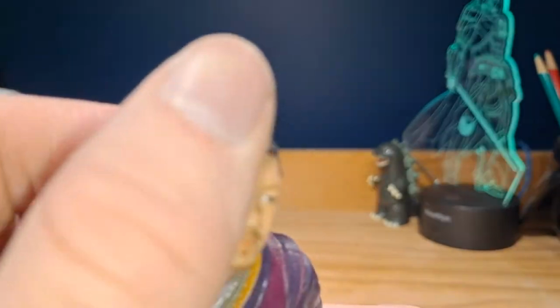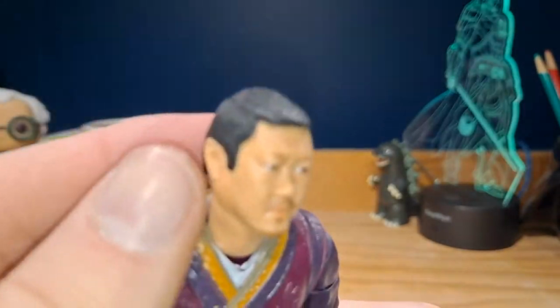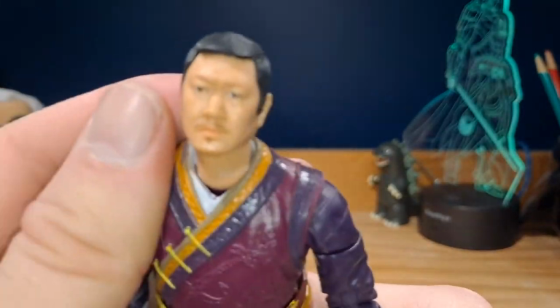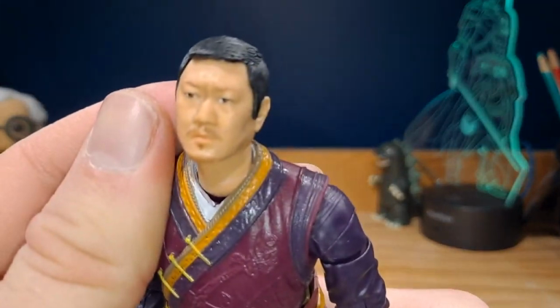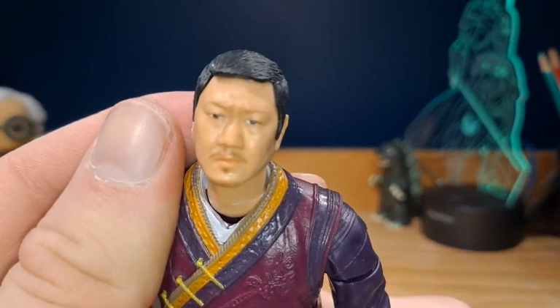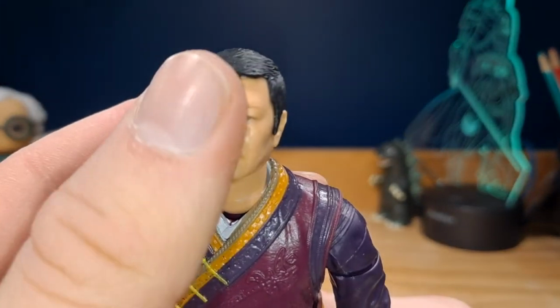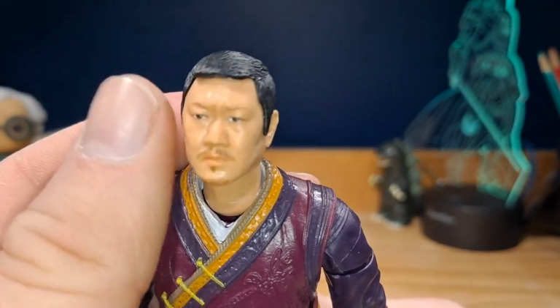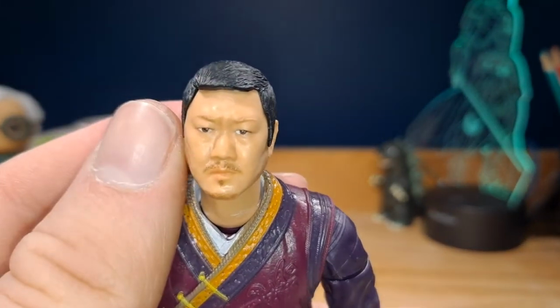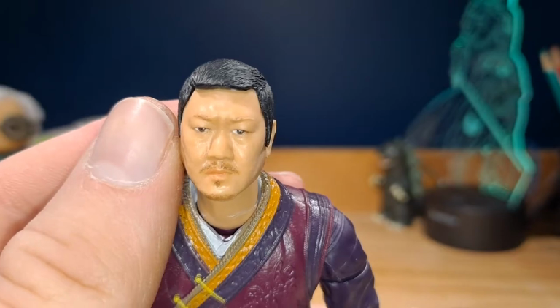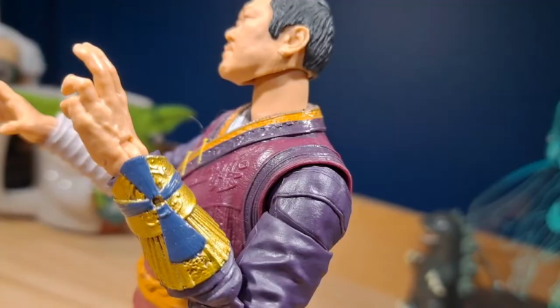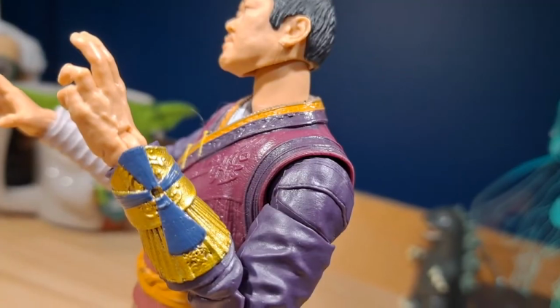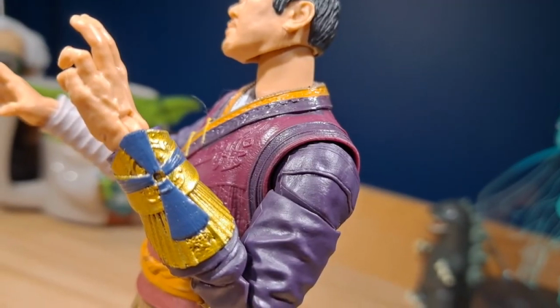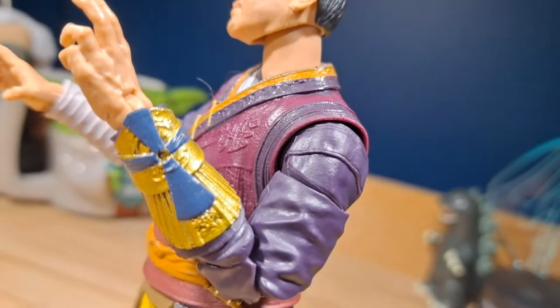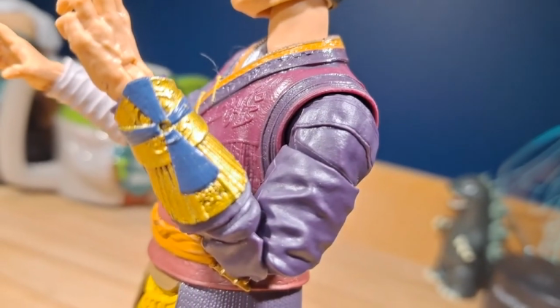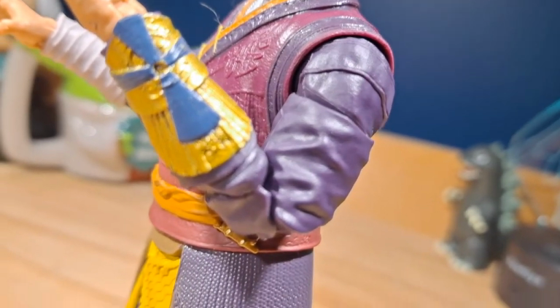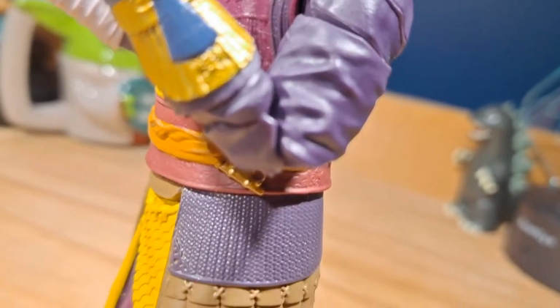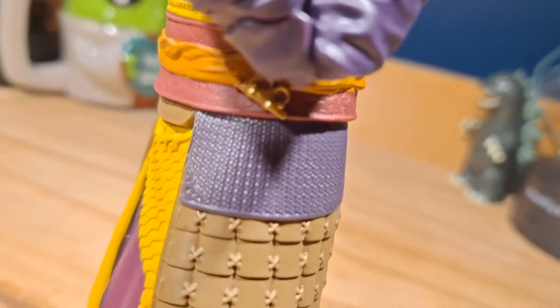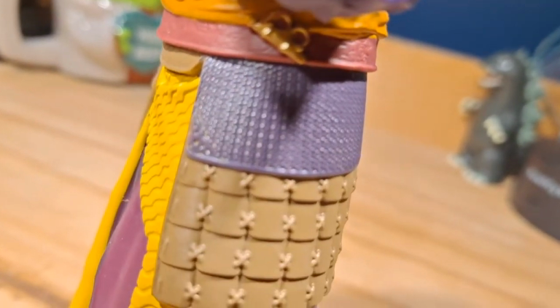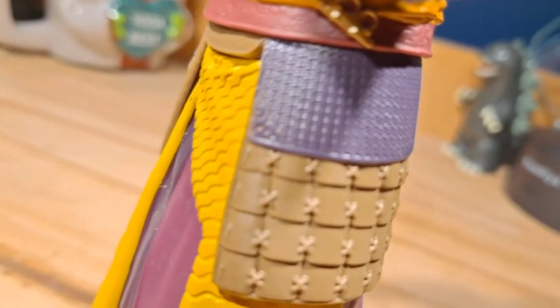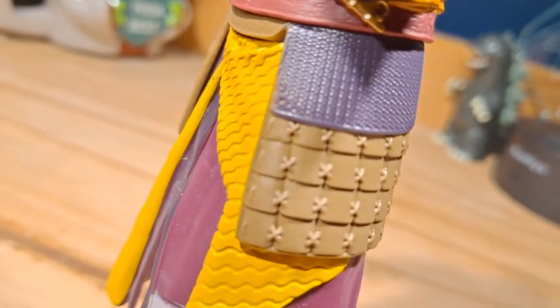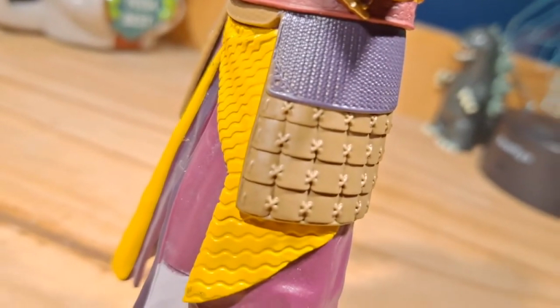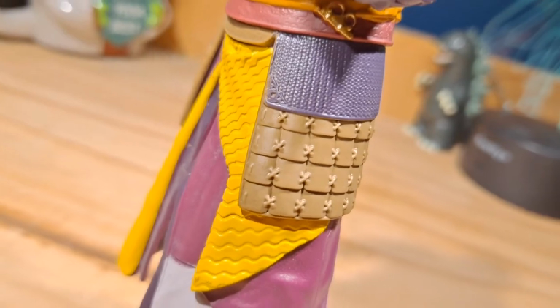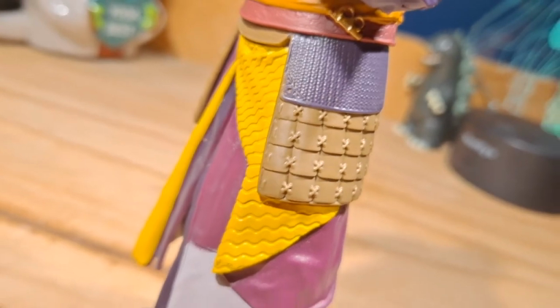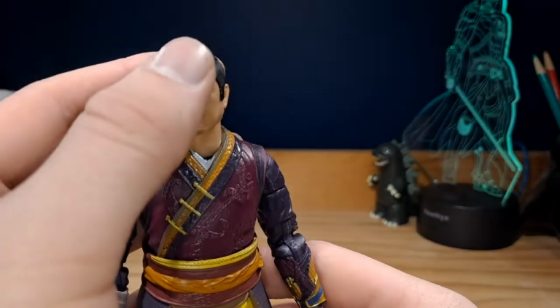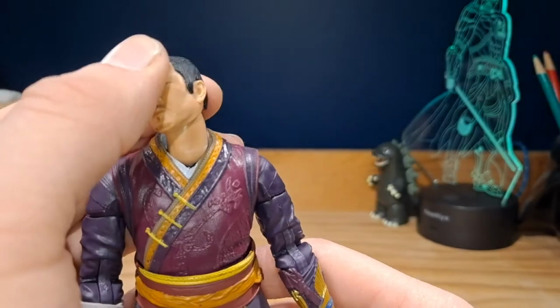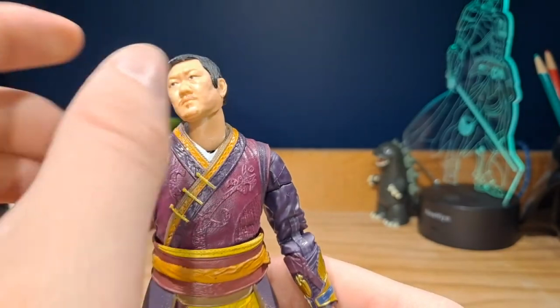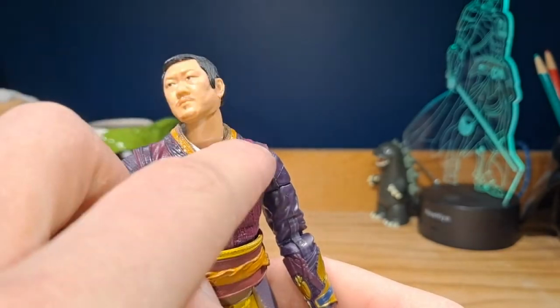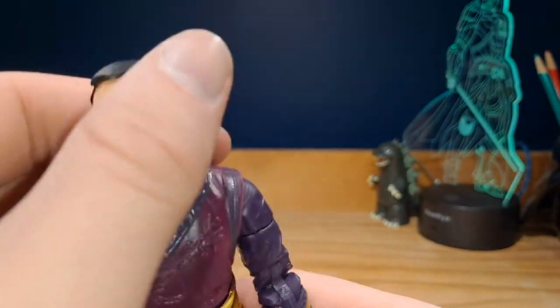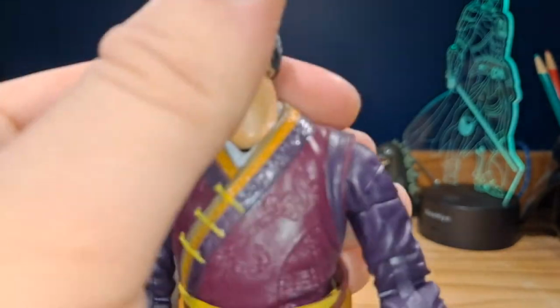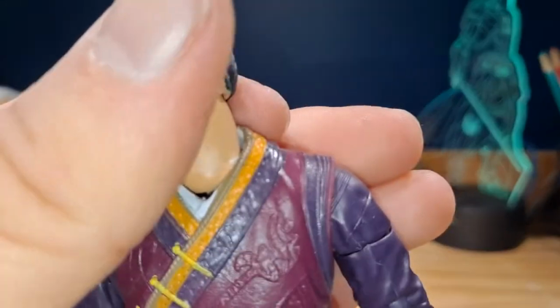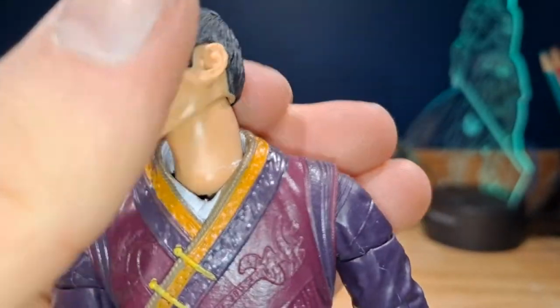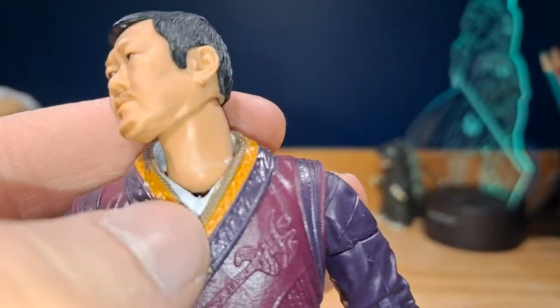The face is fantastic — it looks just like the actor. There's some nice sculpted detail throughout the entire figure. I did actually just notice there is a paint area on the neck.